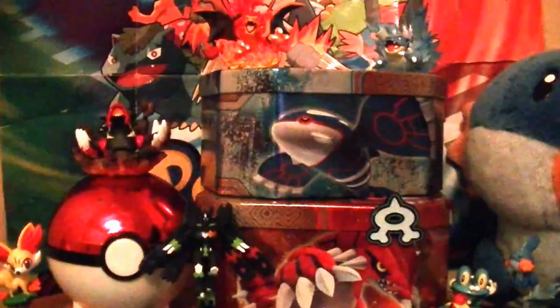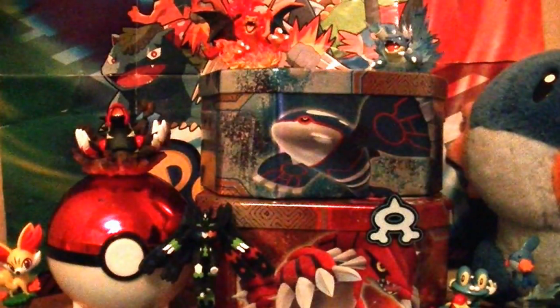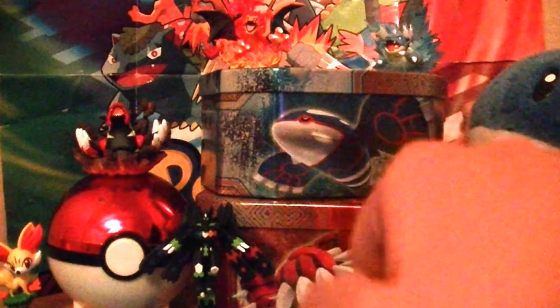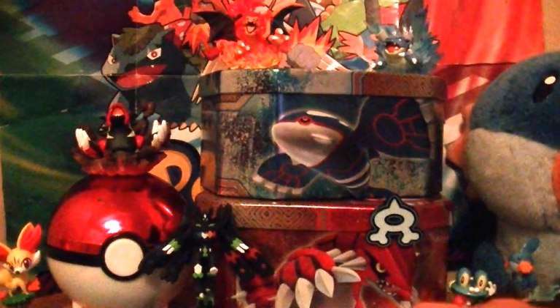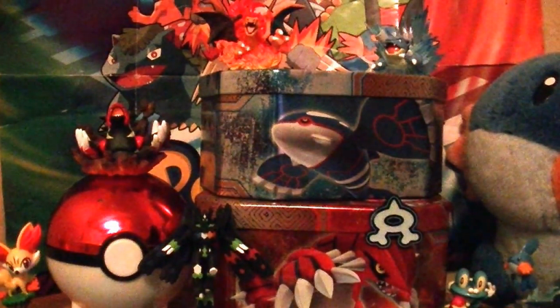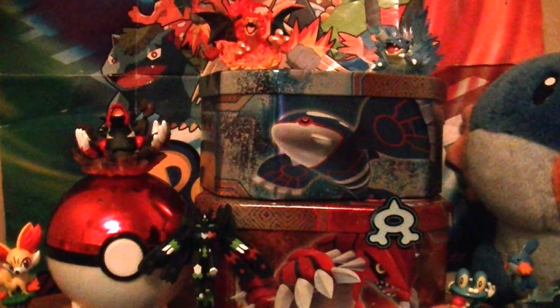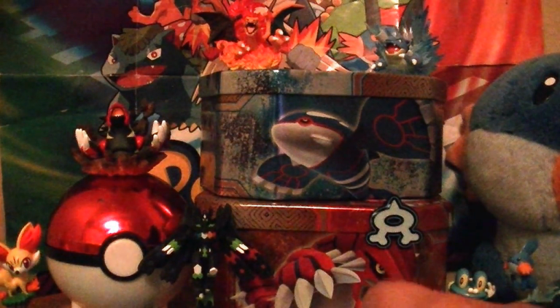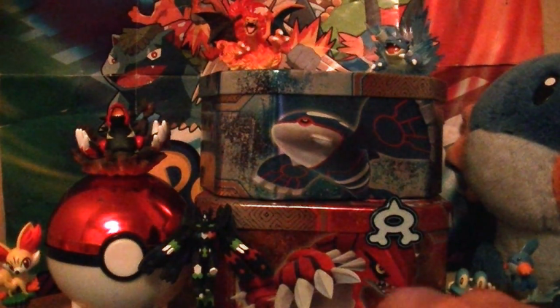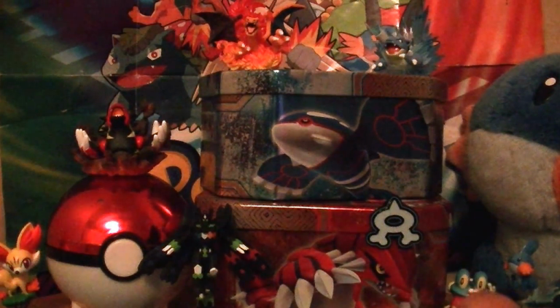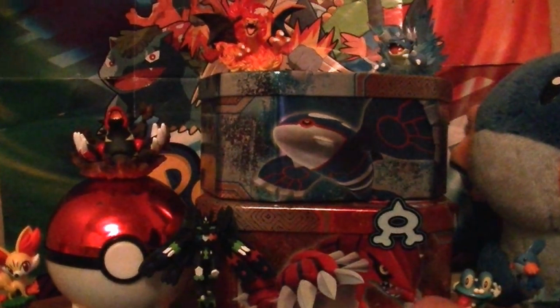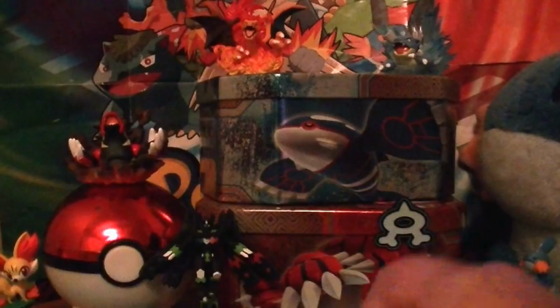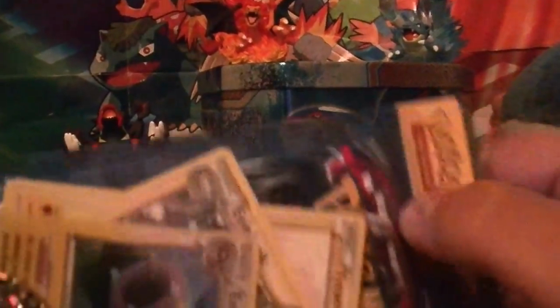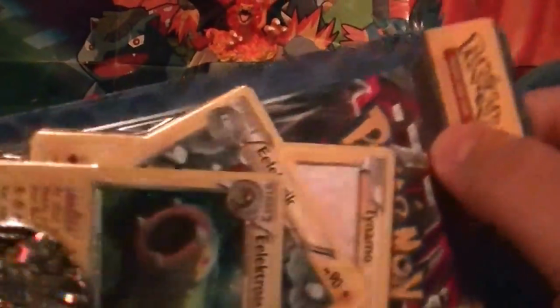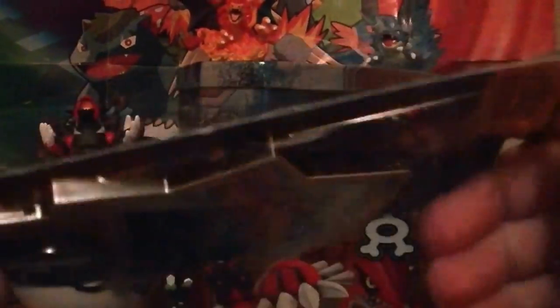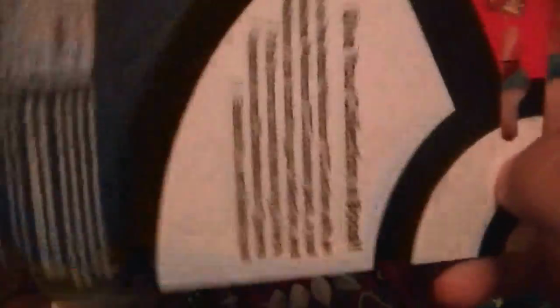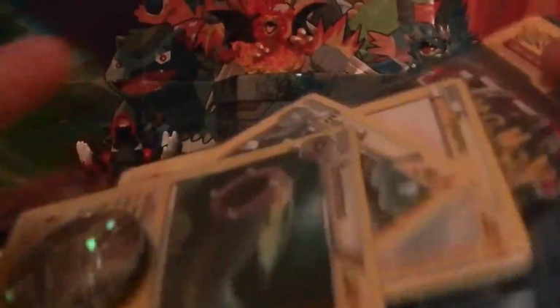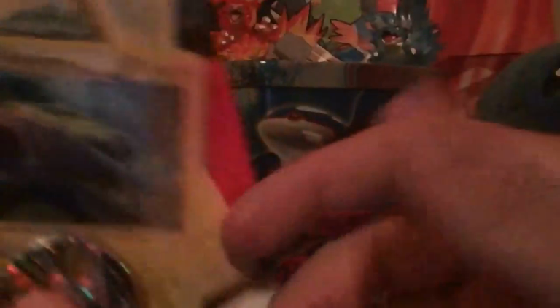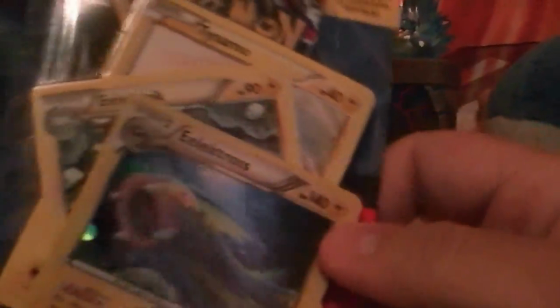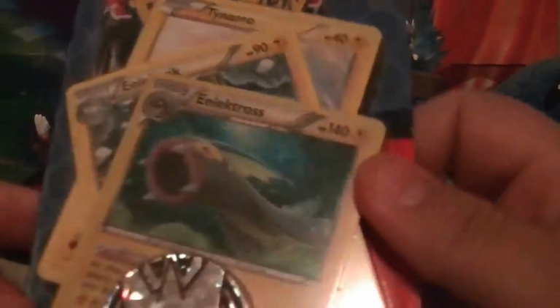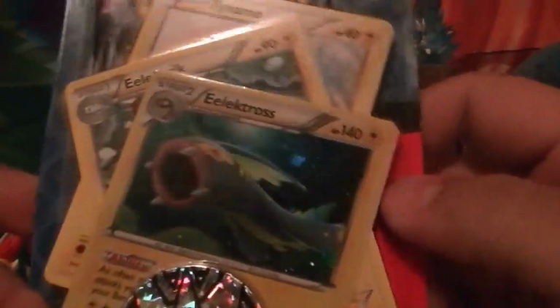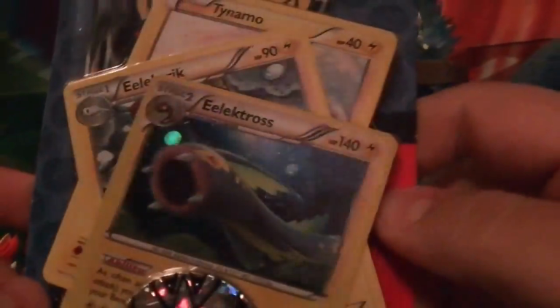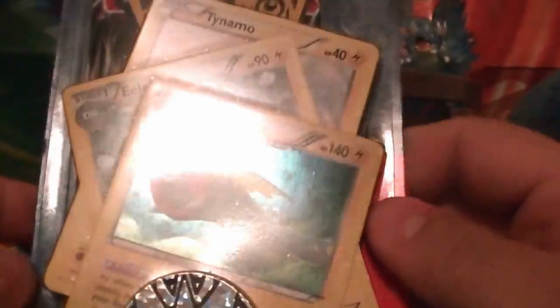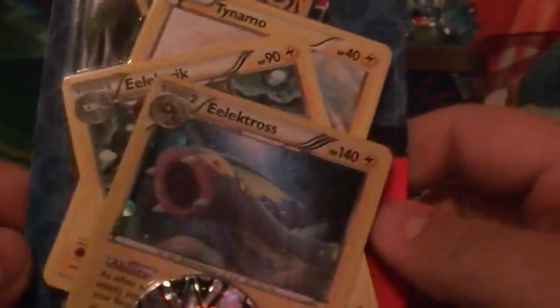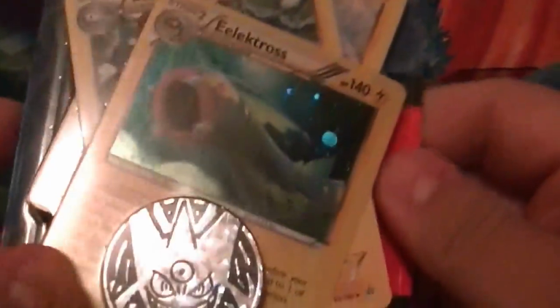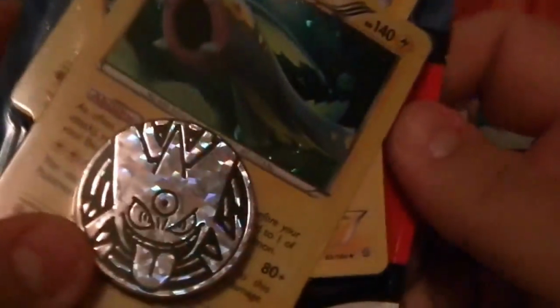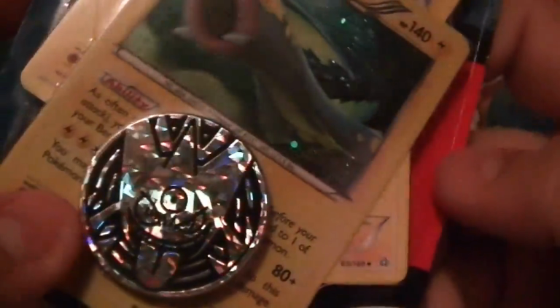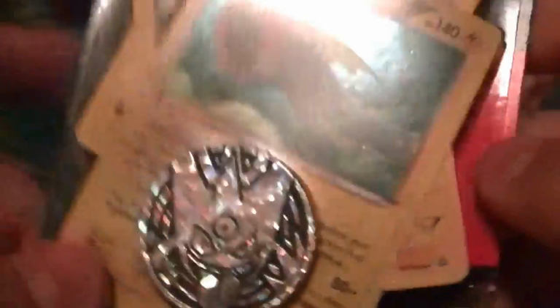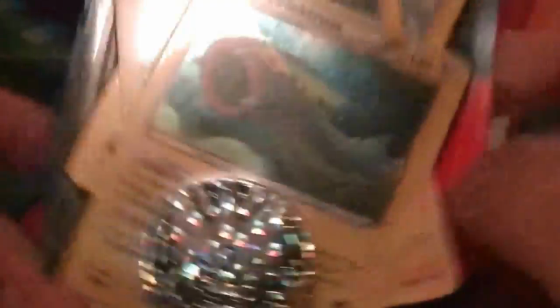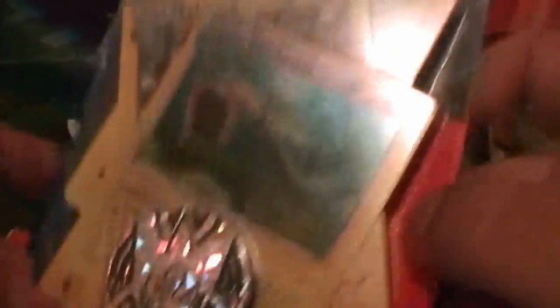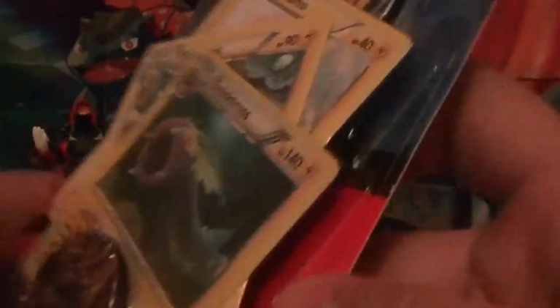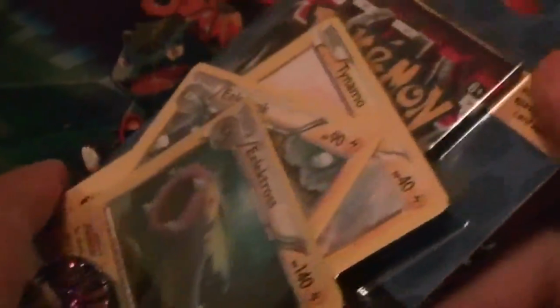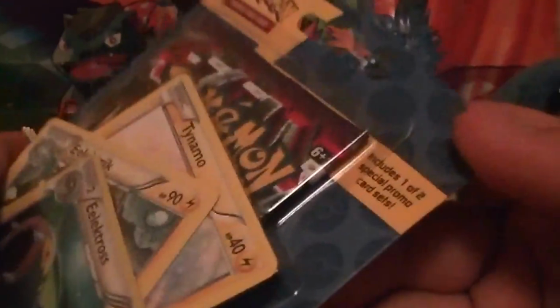Hello there everyone, this is the Crazy Card Collector and welcome back to another episode of Time-a-Pack. This time we're going to partake on the Phantom Forces Blister Pack with the 3 Evolution 9 of Time Nemo and the Sparkly Gungary X Mega.